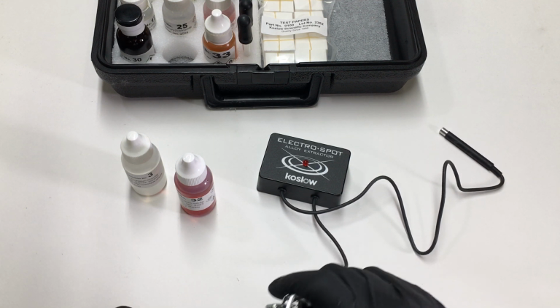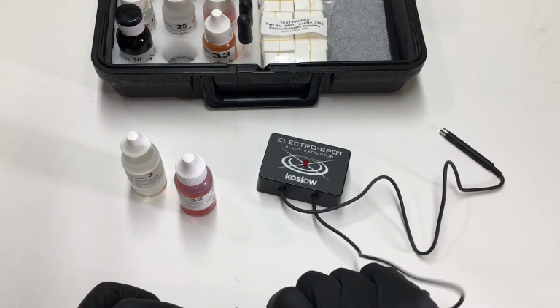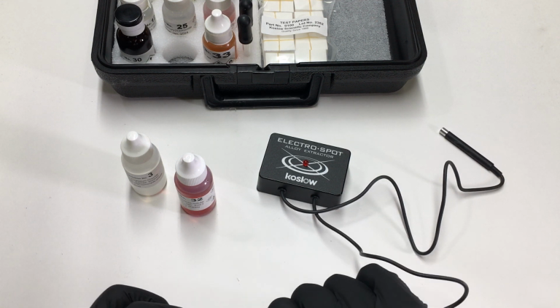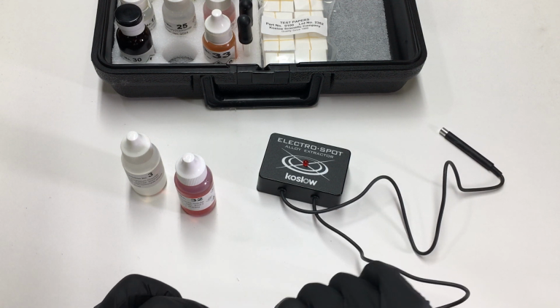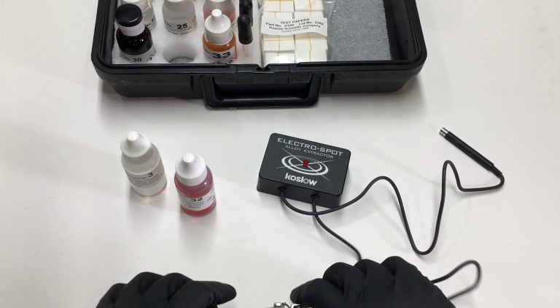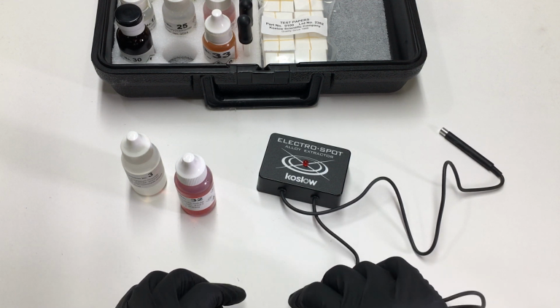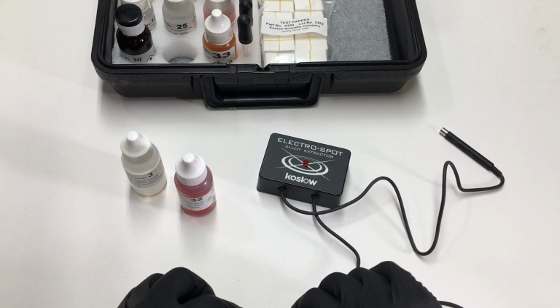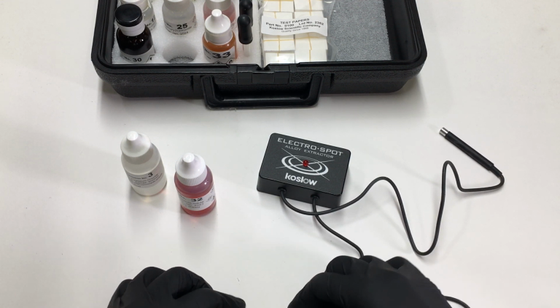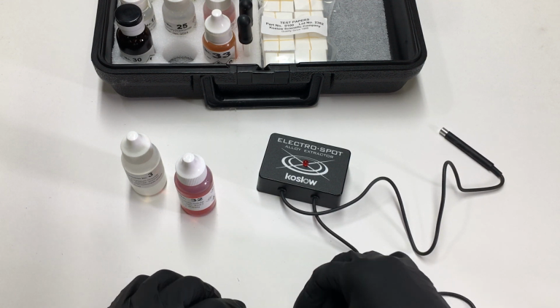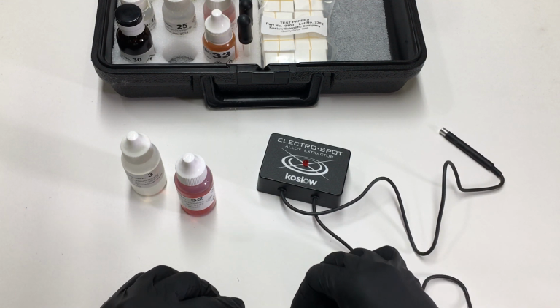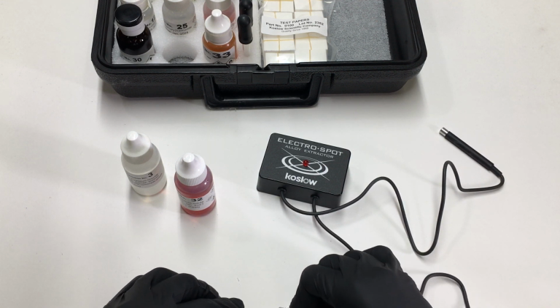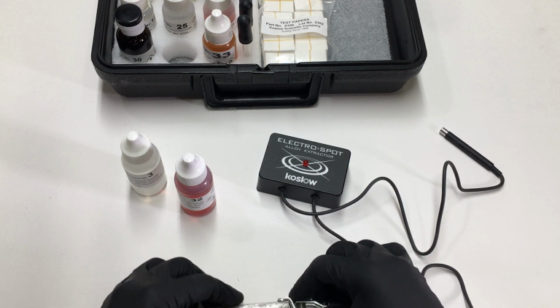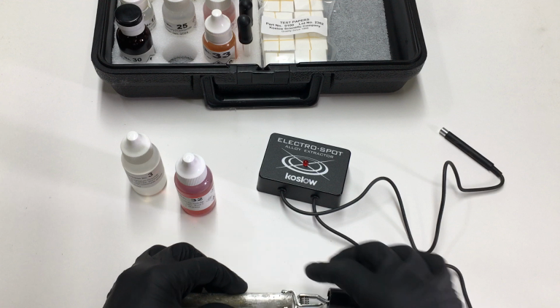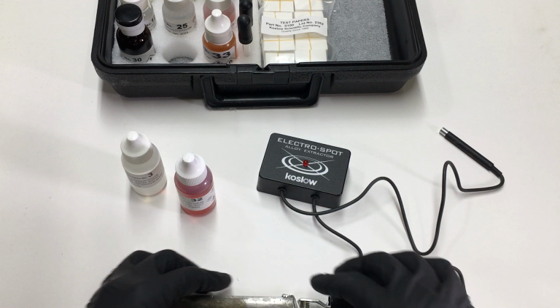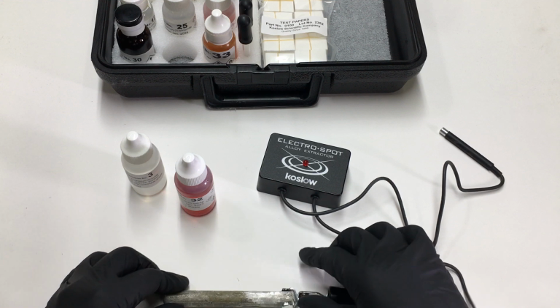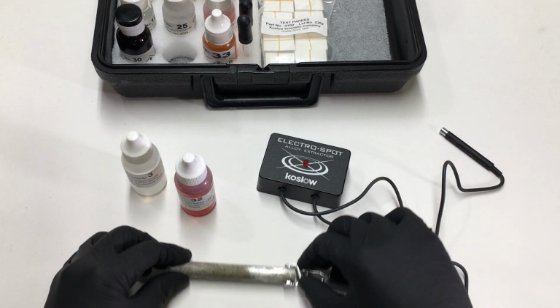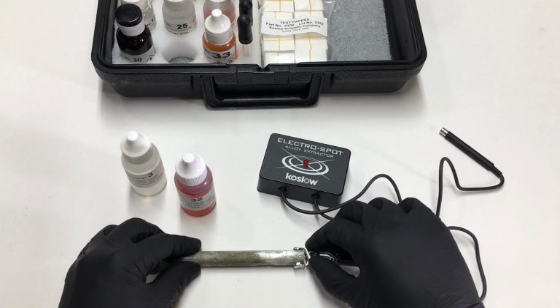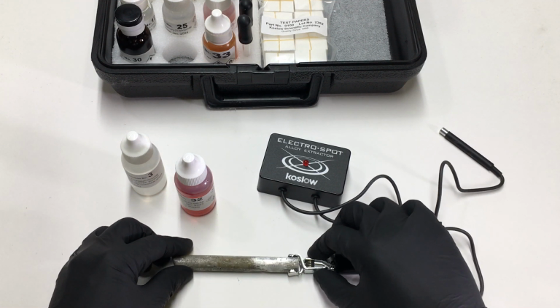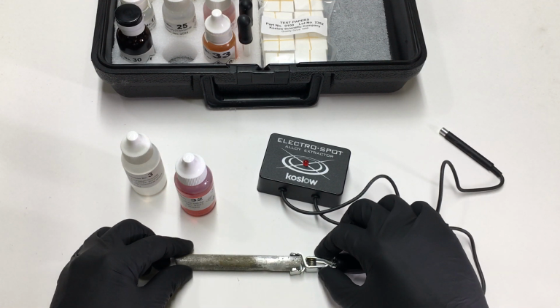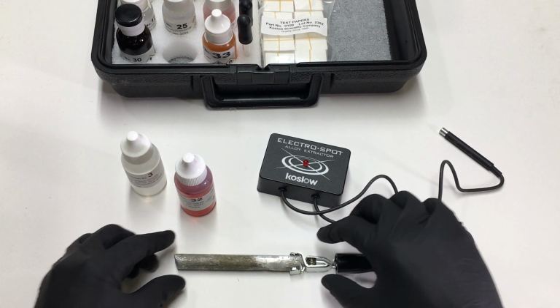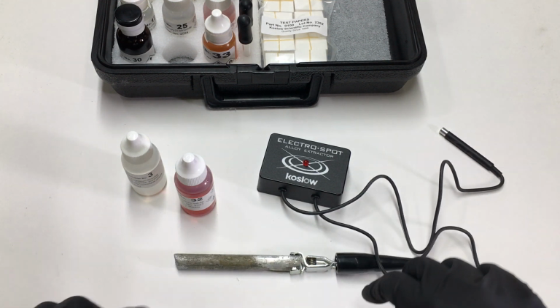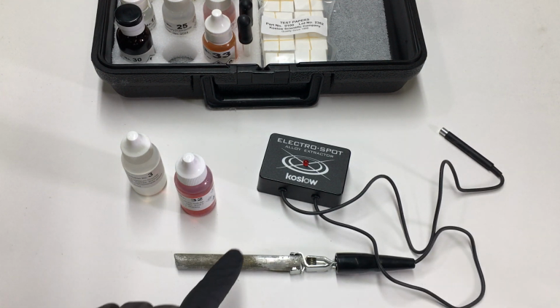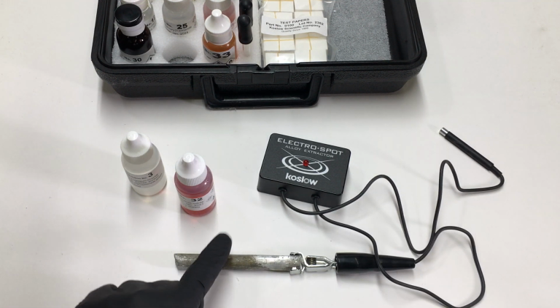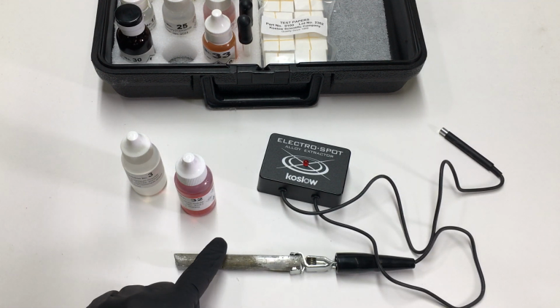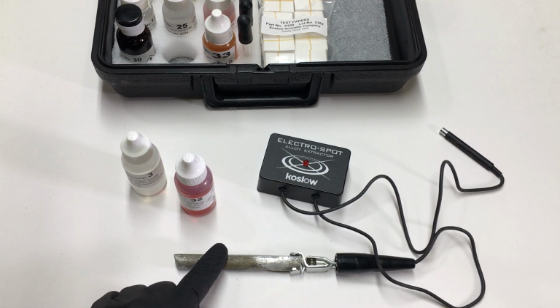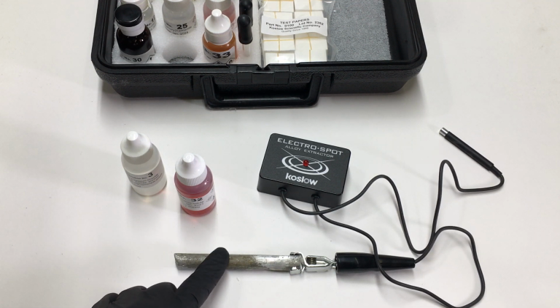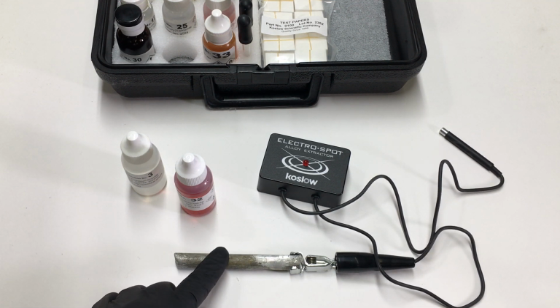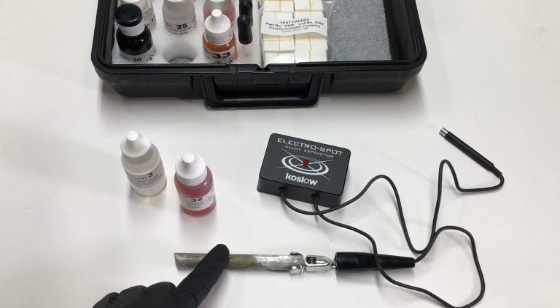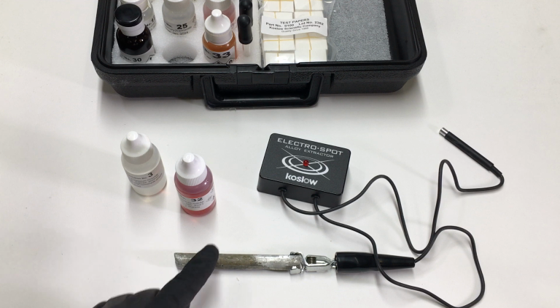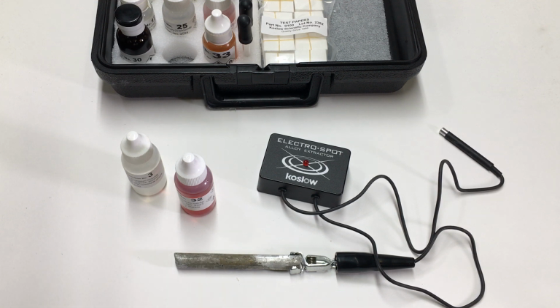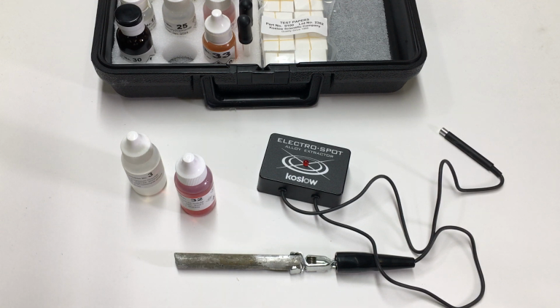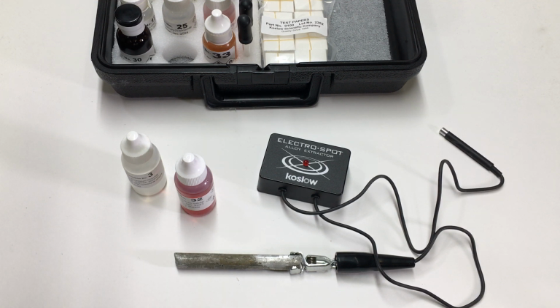Attach the alligator clip to the metal. I want to find out if this metal contains cadmium.